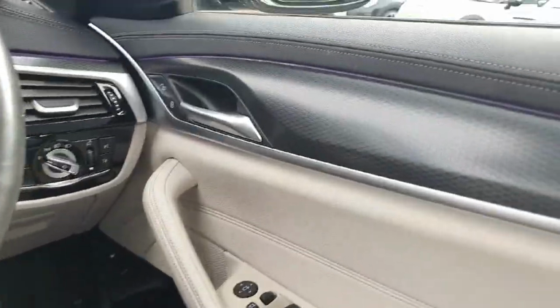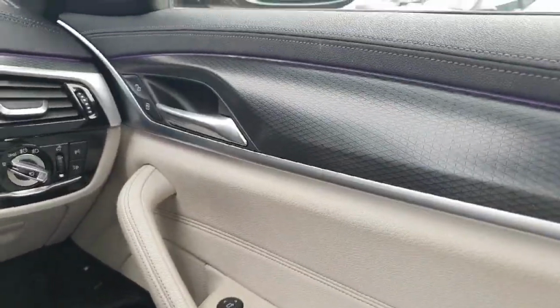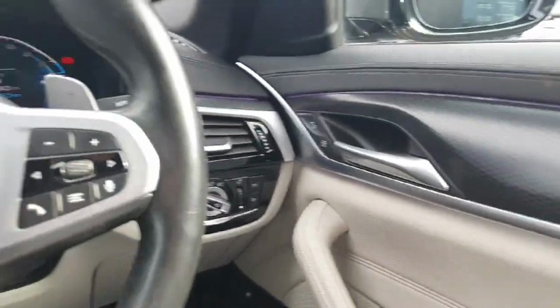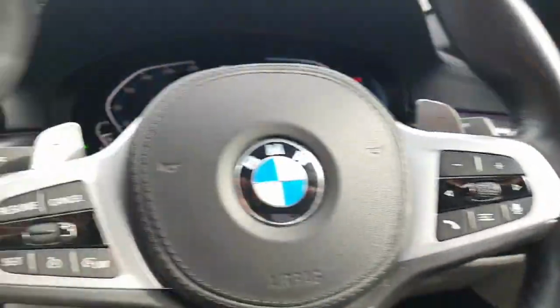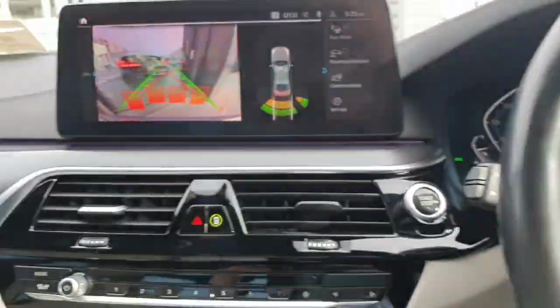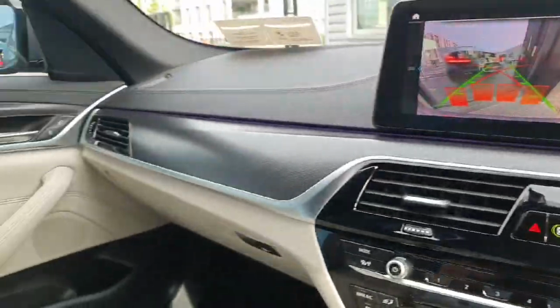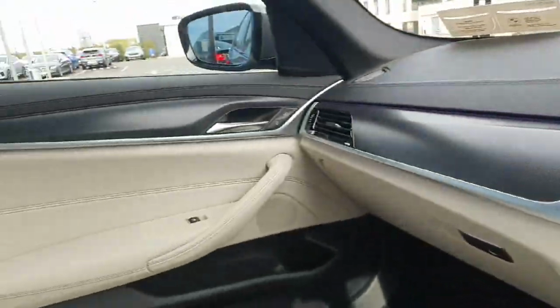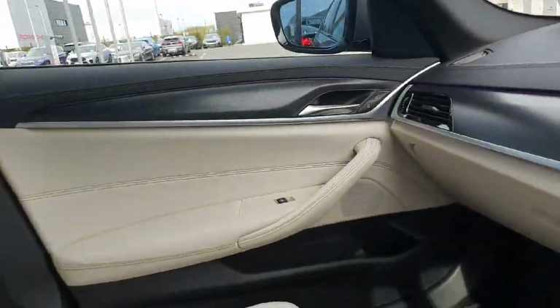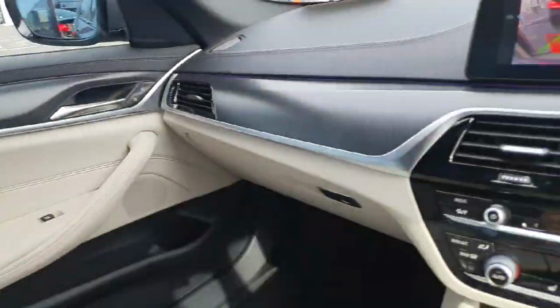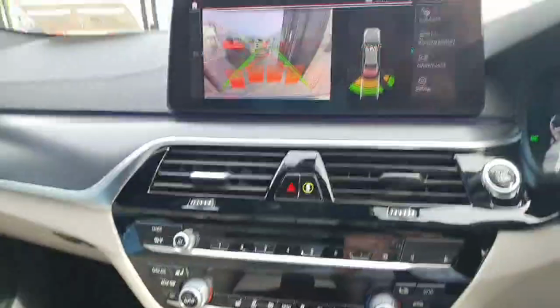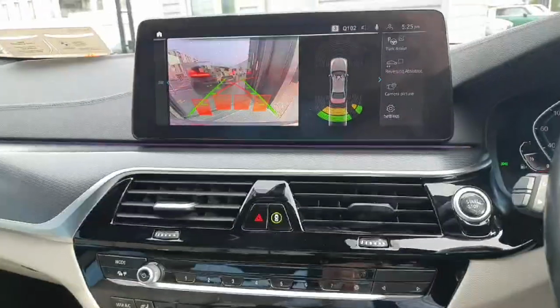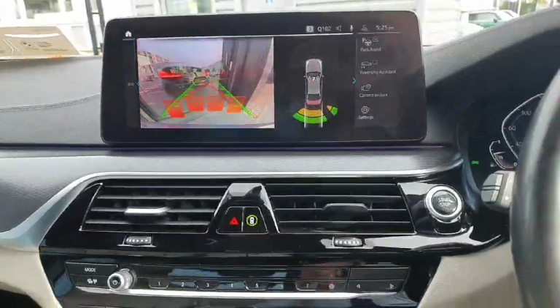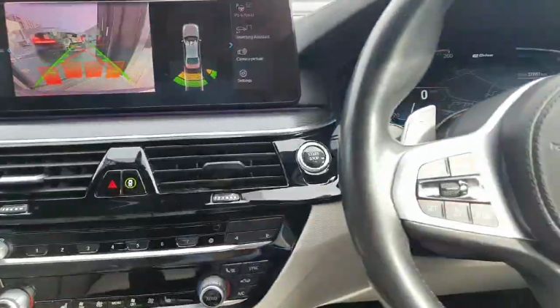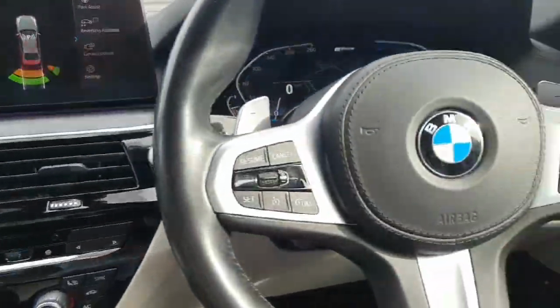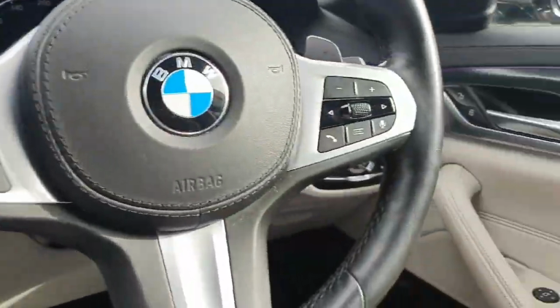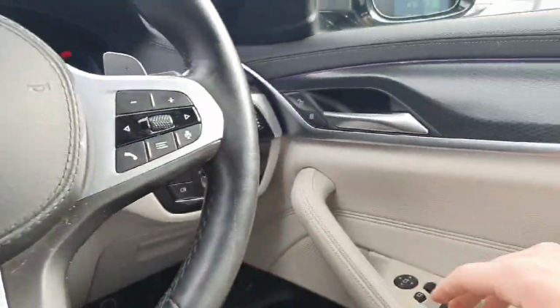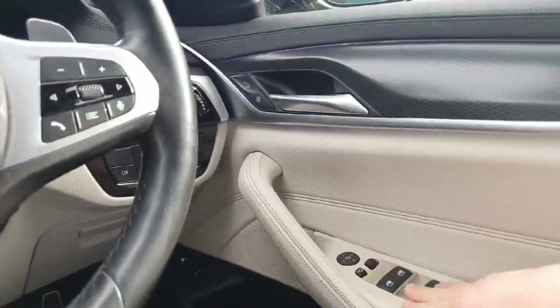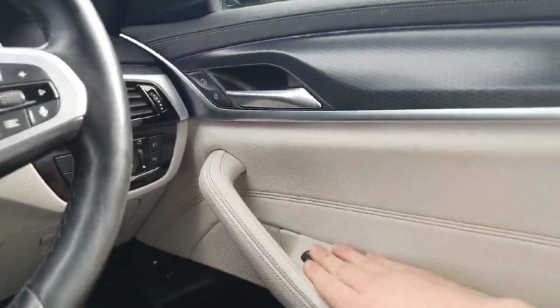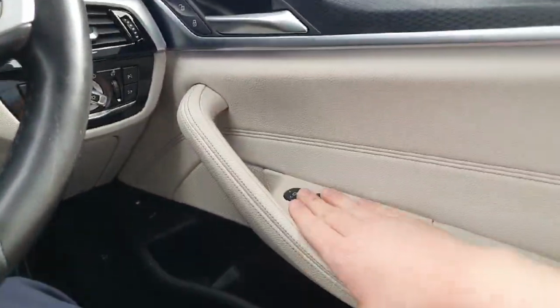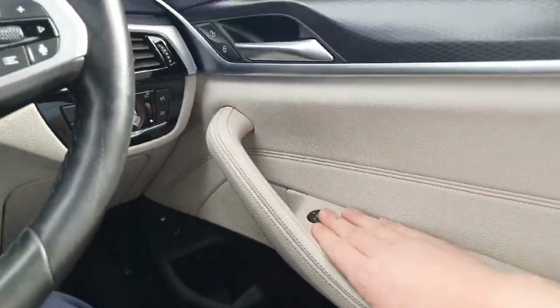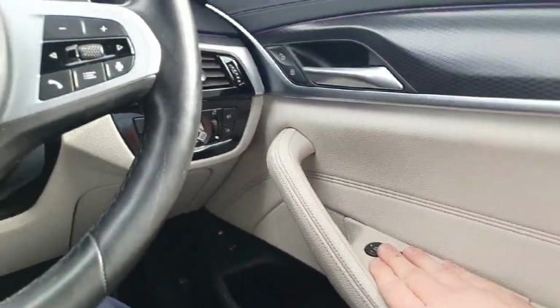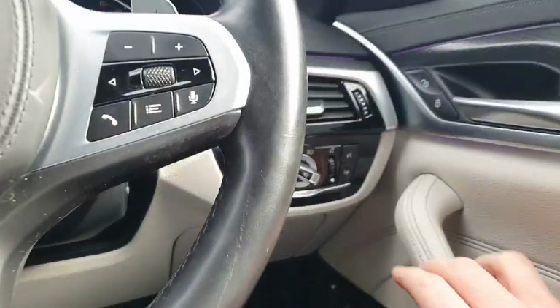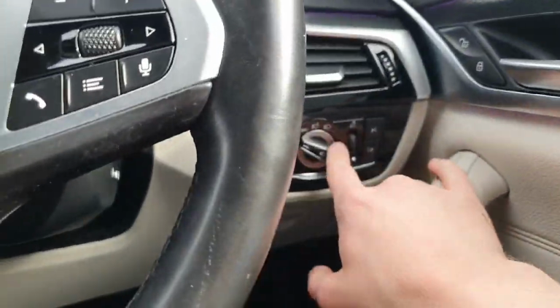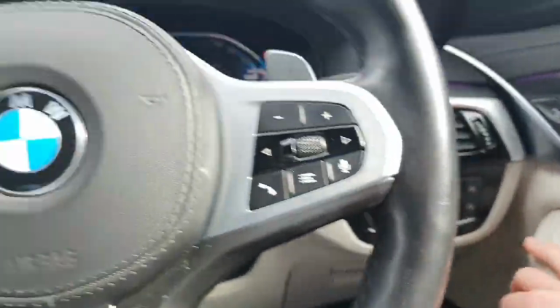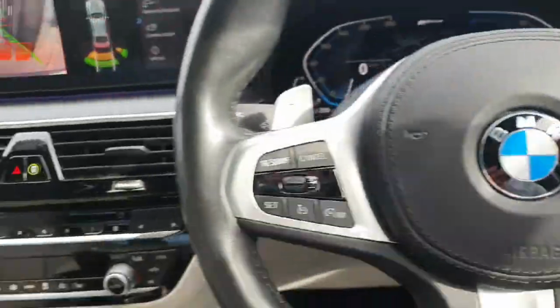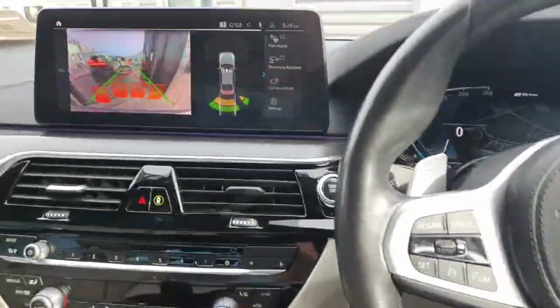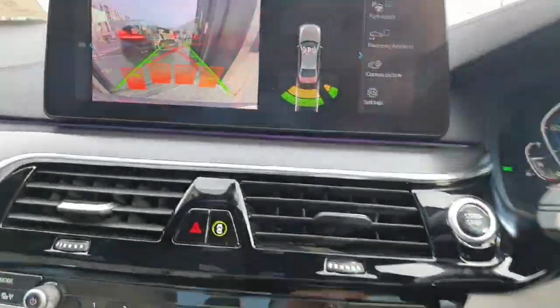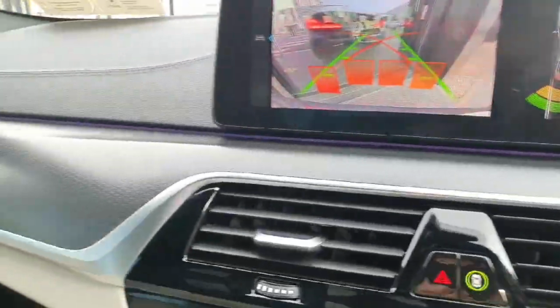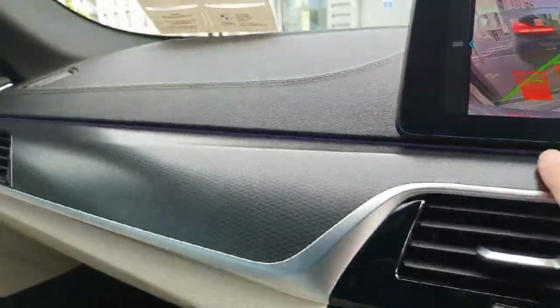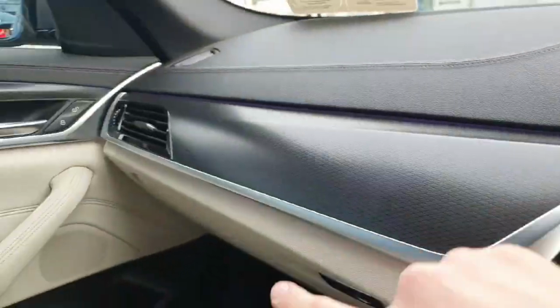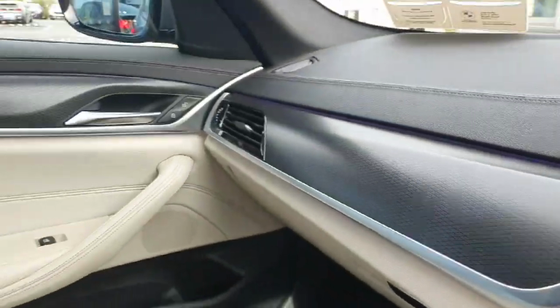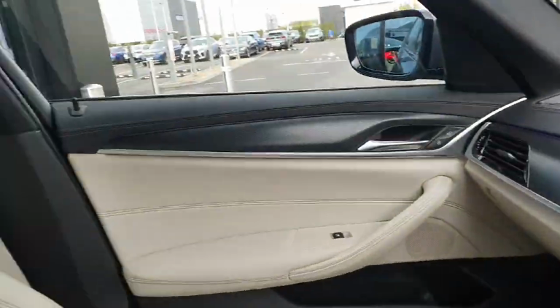We do have an LED light bar that runs around the interior of the cabin. That of course can be customised — you can change the colour of the light bar. We do have the controls for the electric windows, all of our lights, and then there's a beautiful bit of dash trim that runs around the interior.